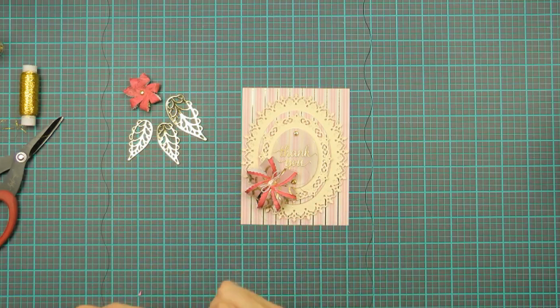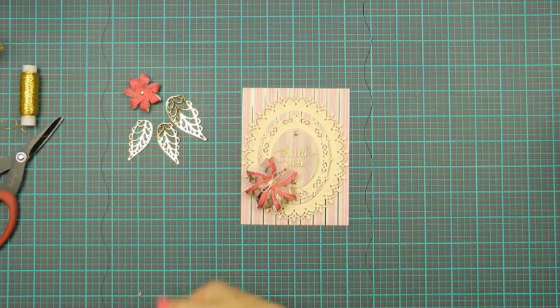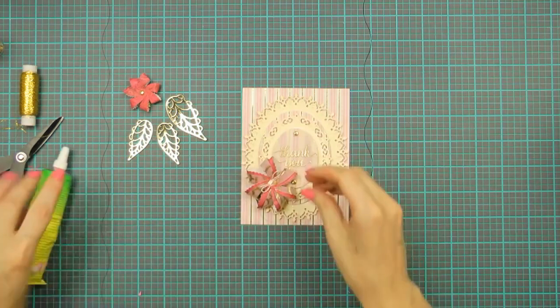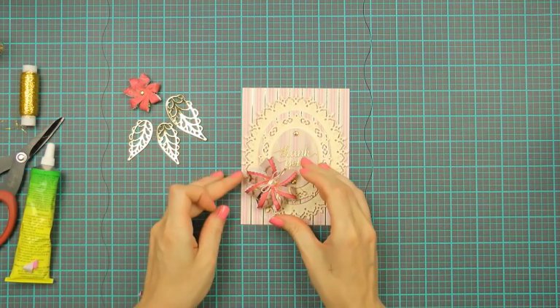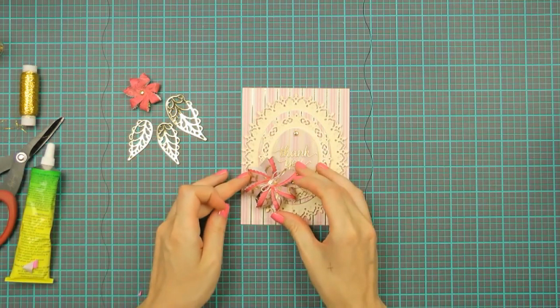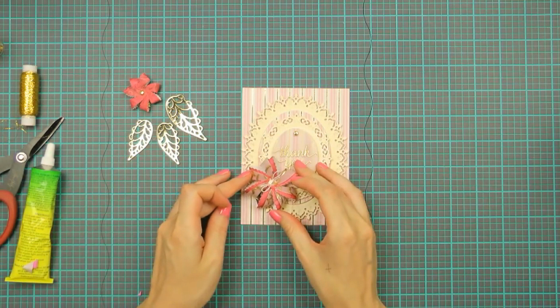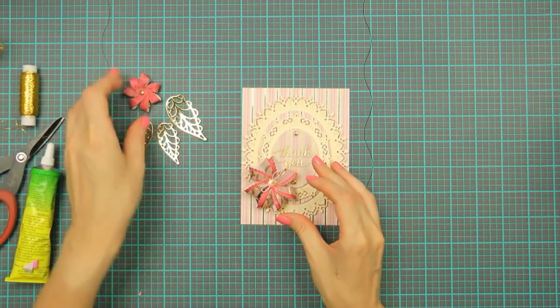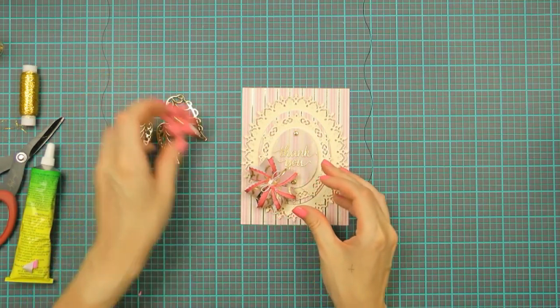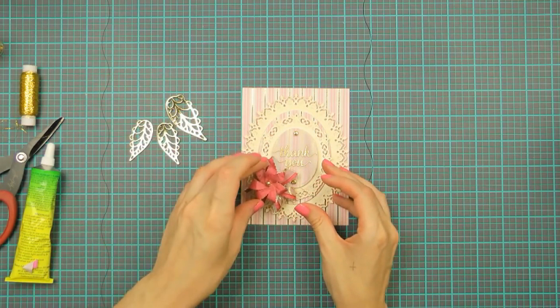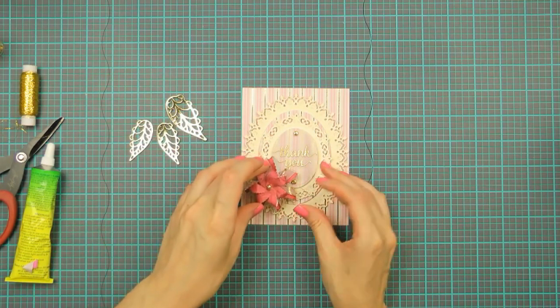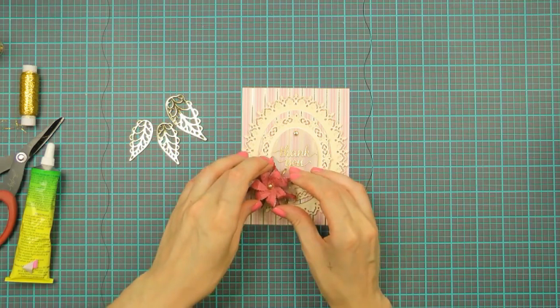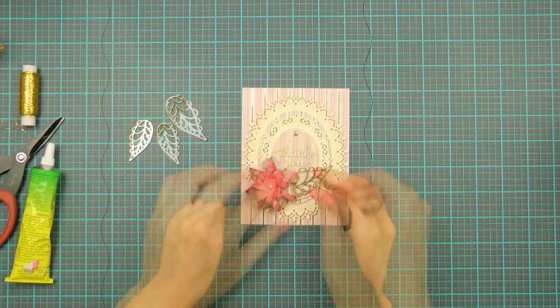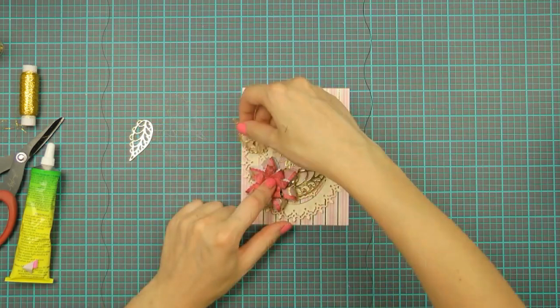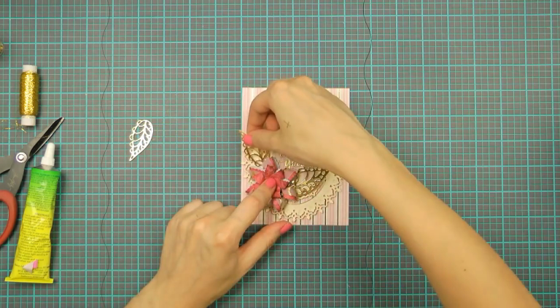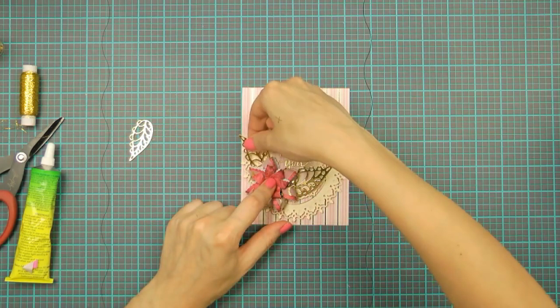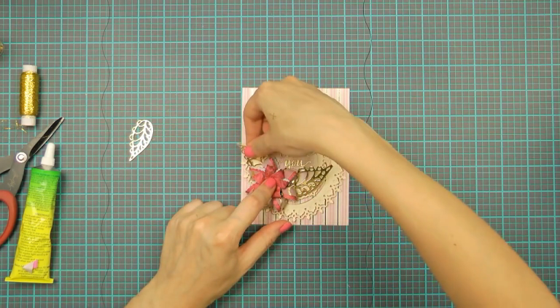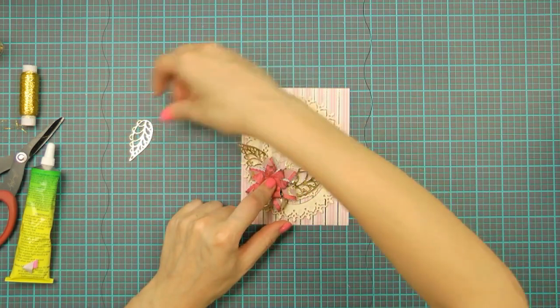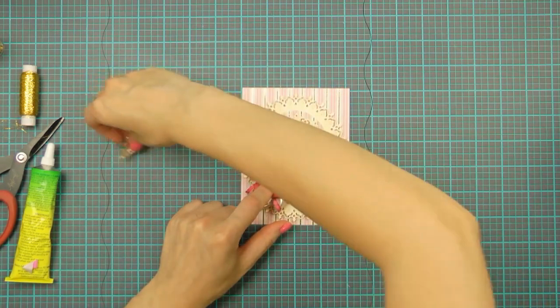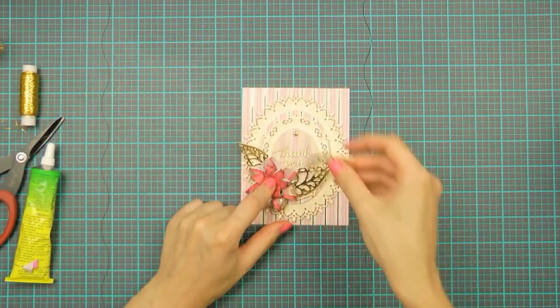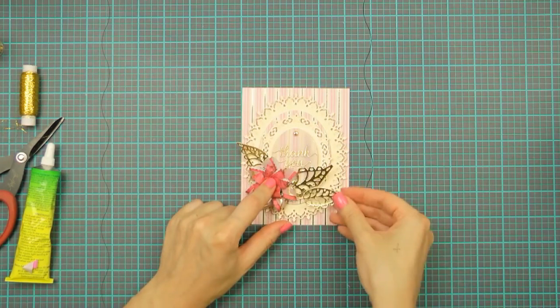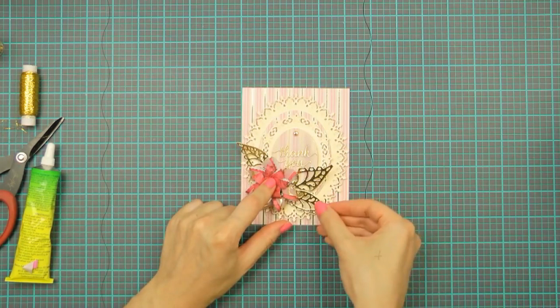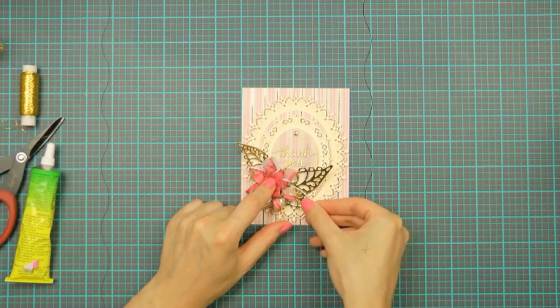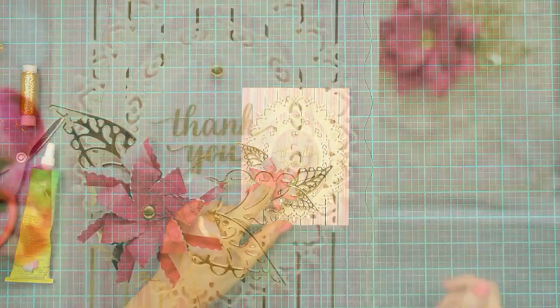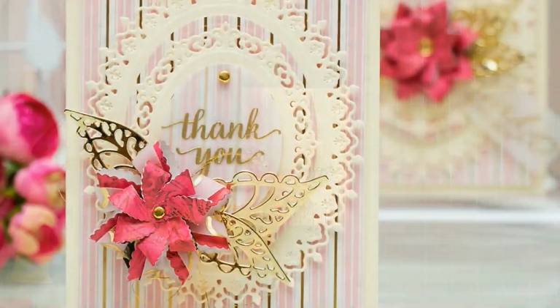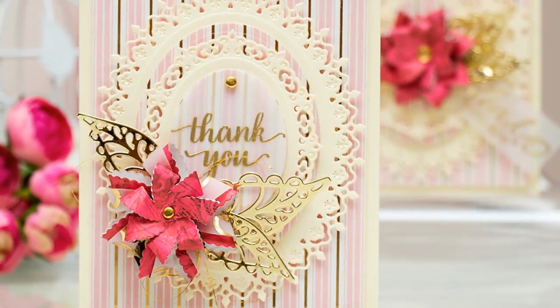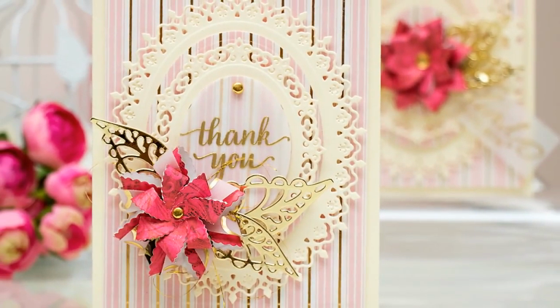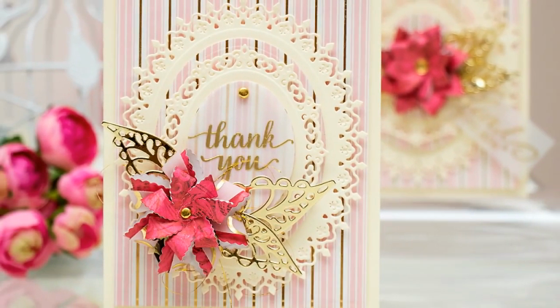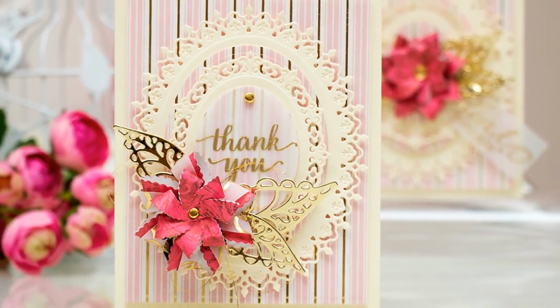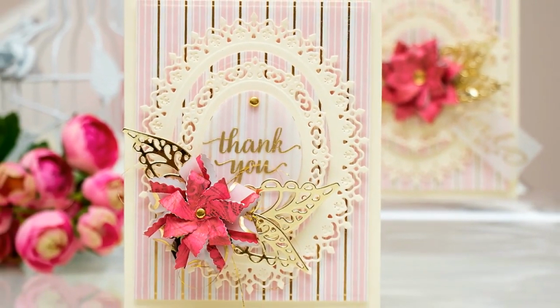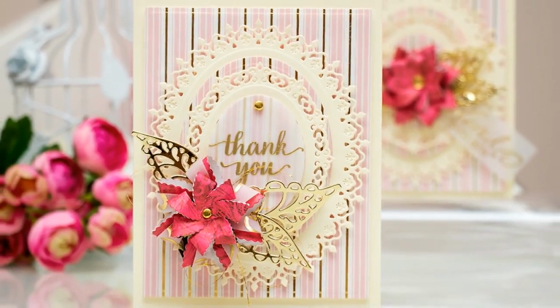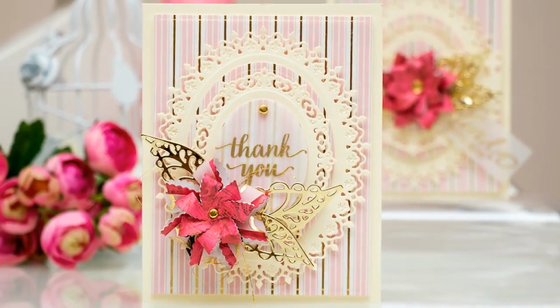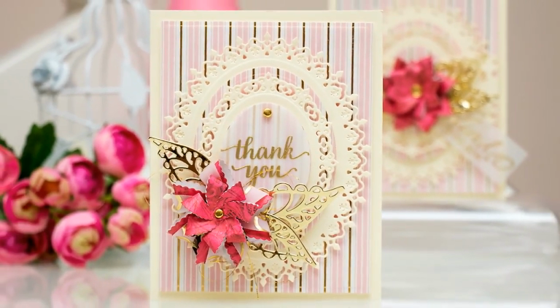I'm going to use these flowers on a simple card — I'll attach both in place using liquid glue and also add my gold die cut leaves to finish making my card. You can use these flowers not only on cards; you can put them on gifts, home decor, and more.